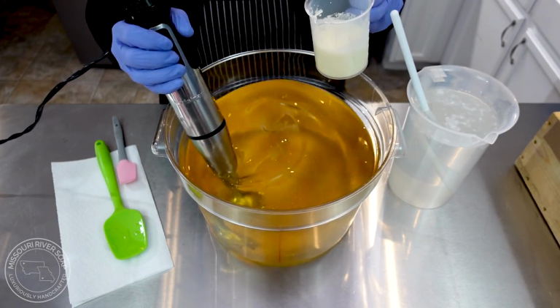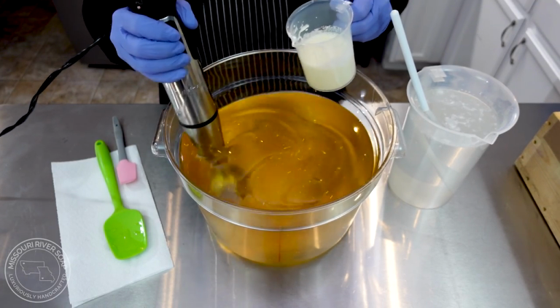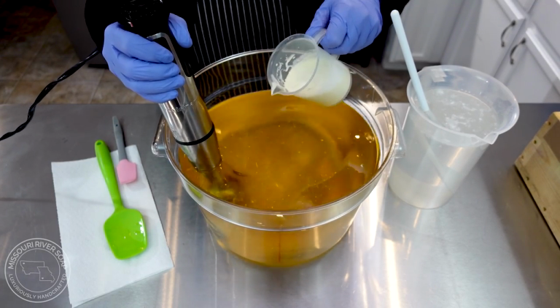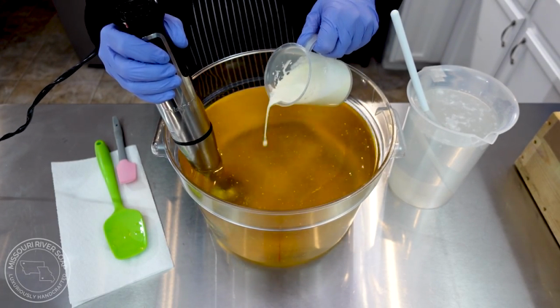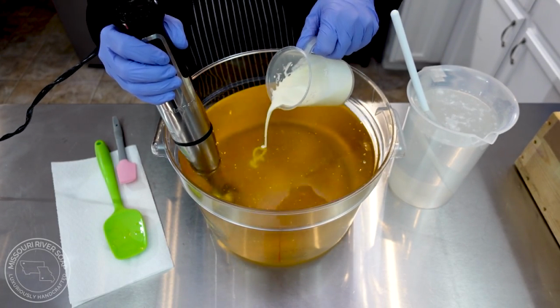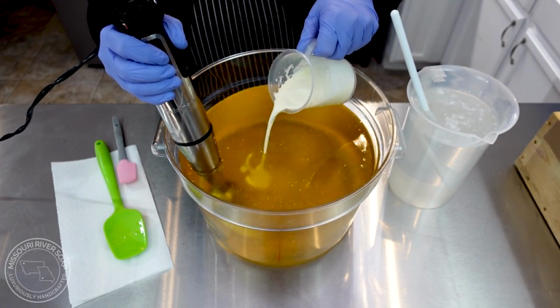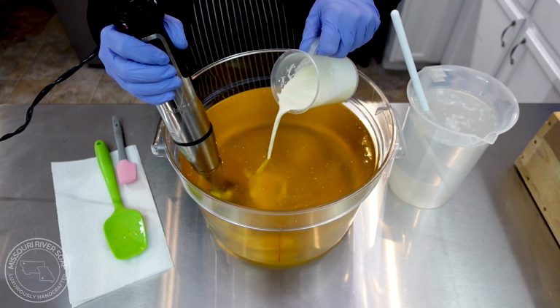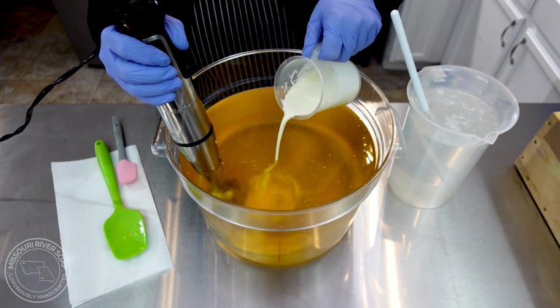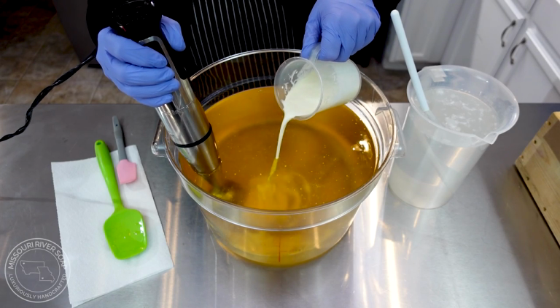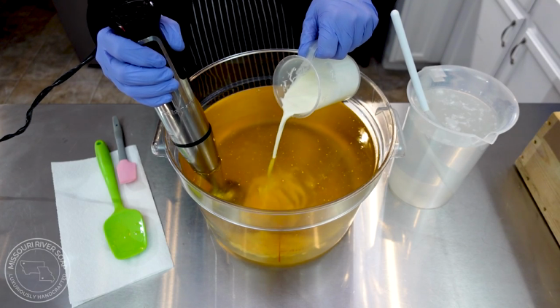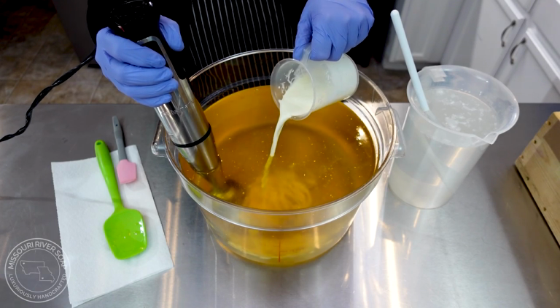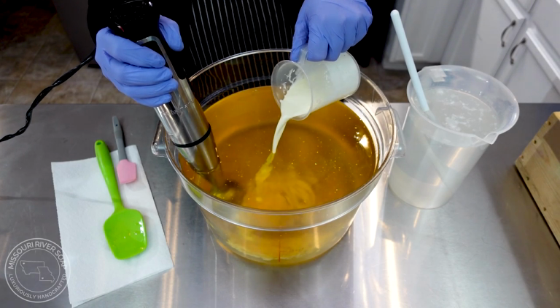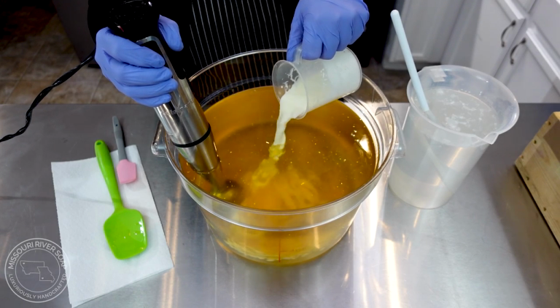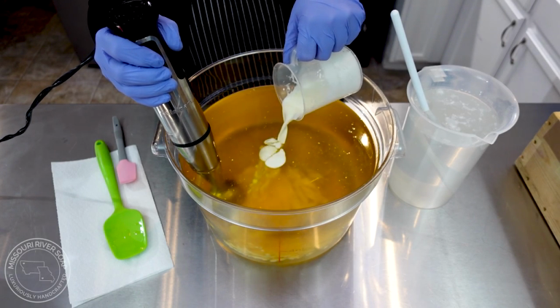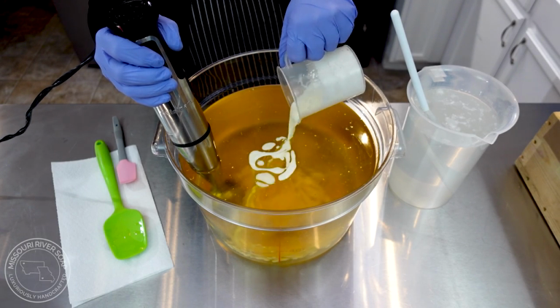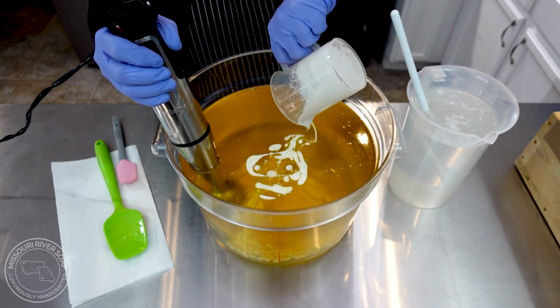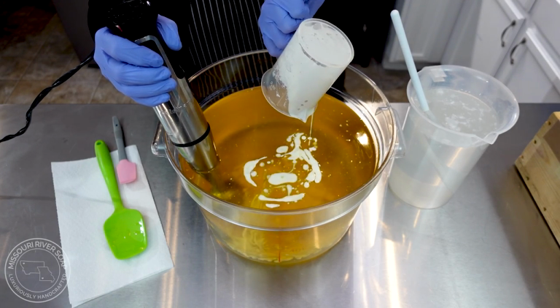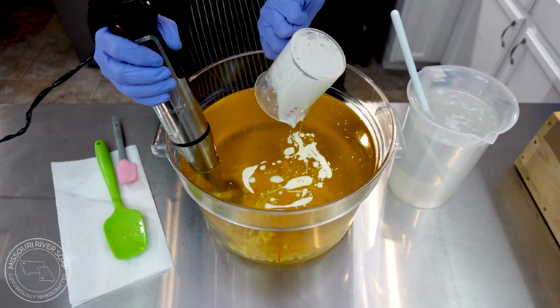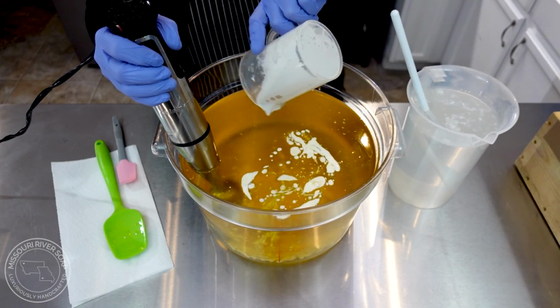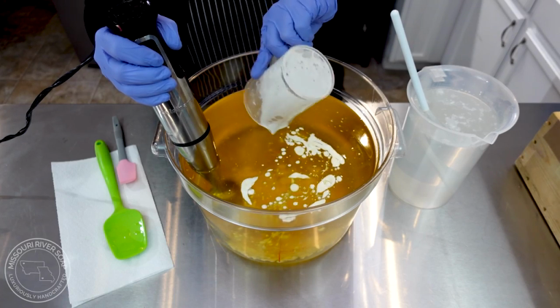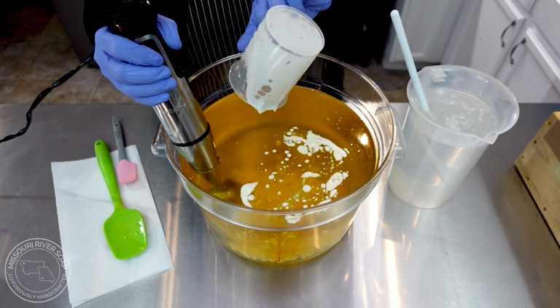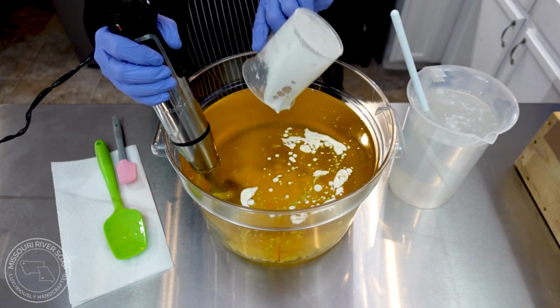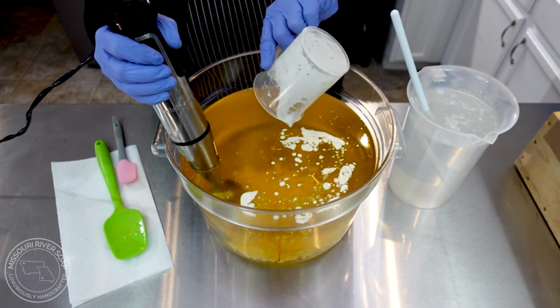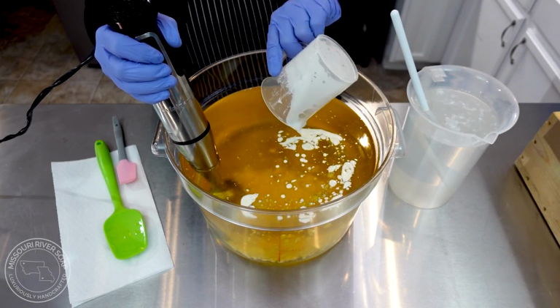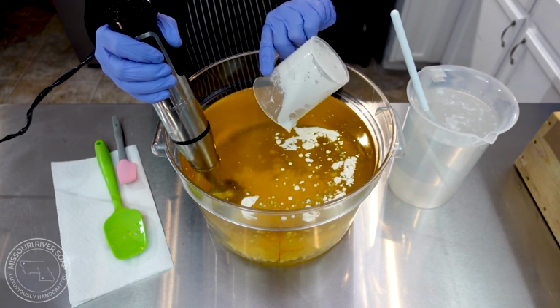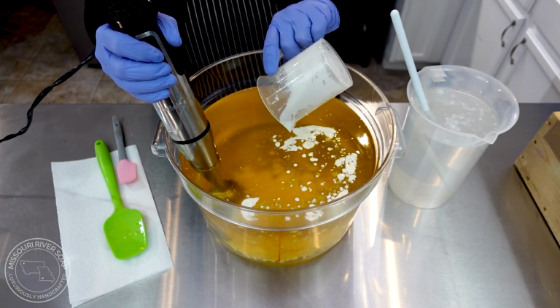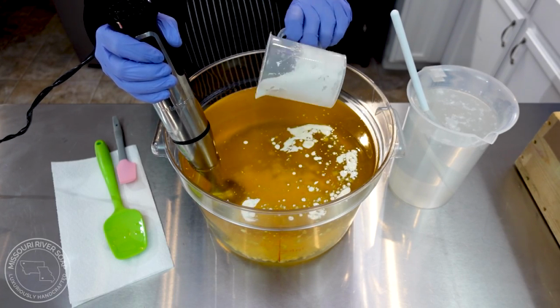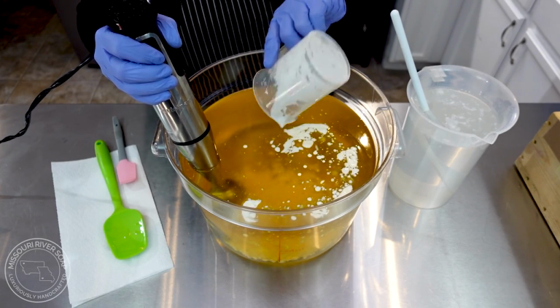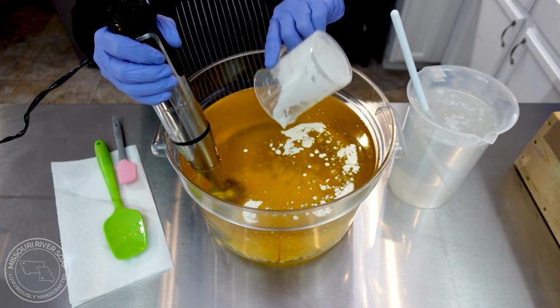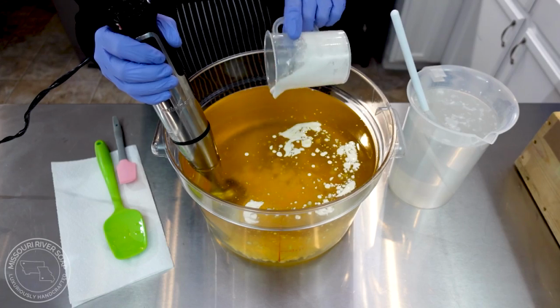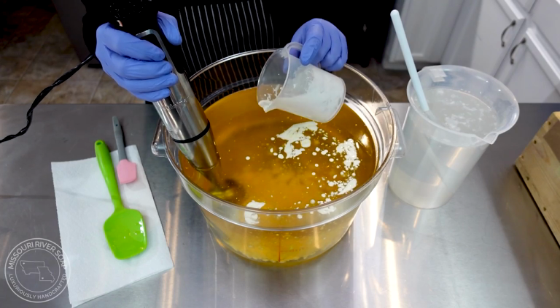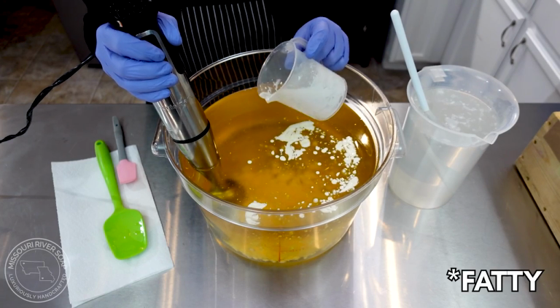Now in the oil portion — oh, it's so nice! My cream usage is a little bit lower because cream is so fattening in a soap batch.